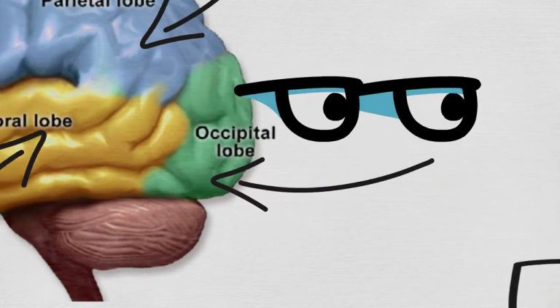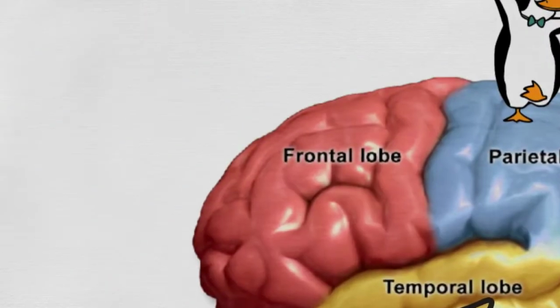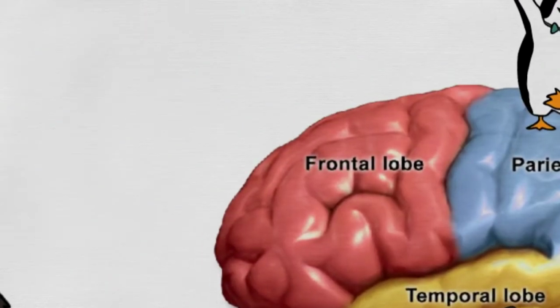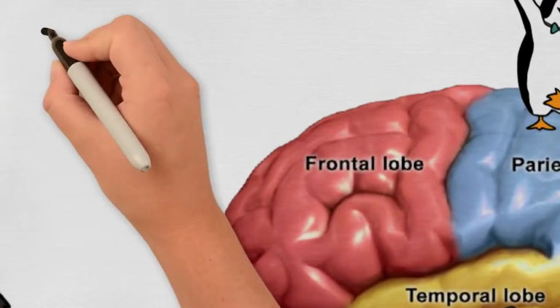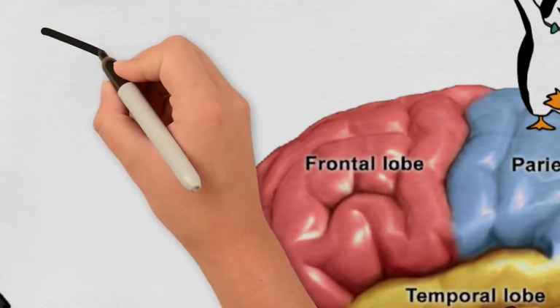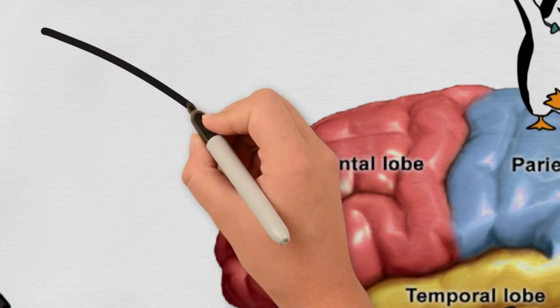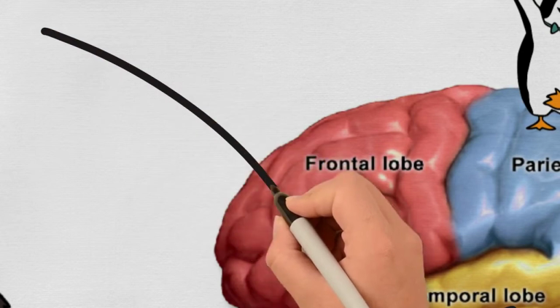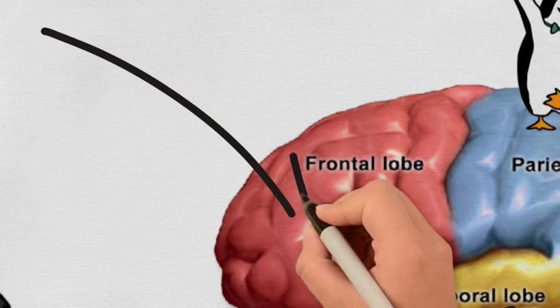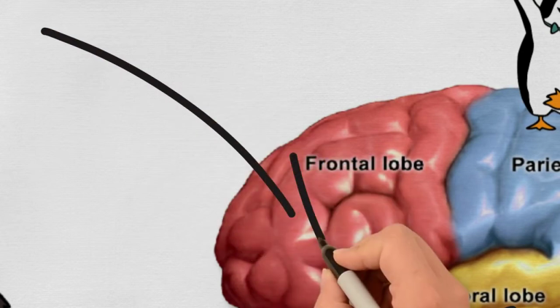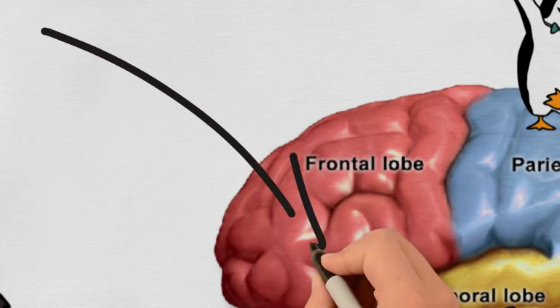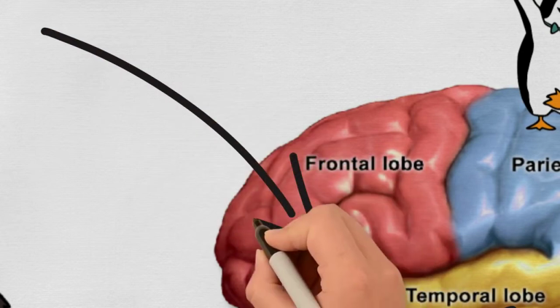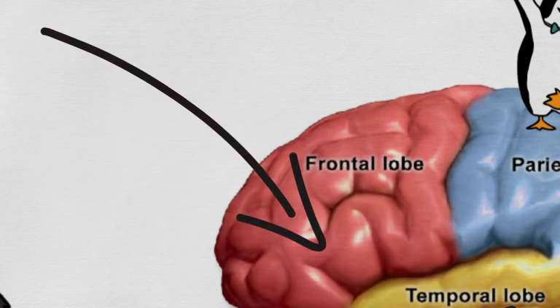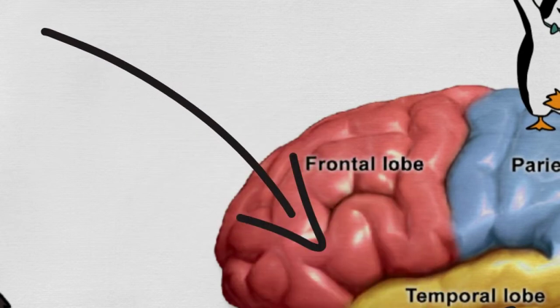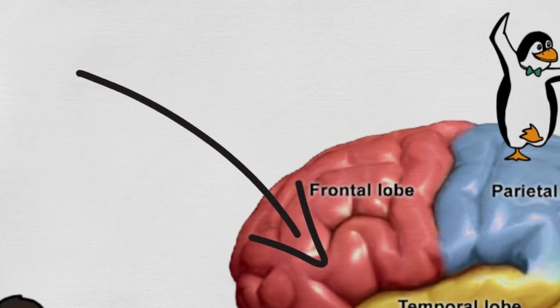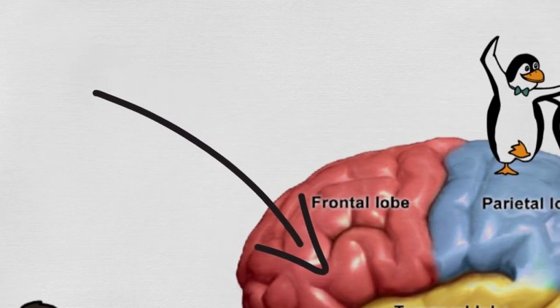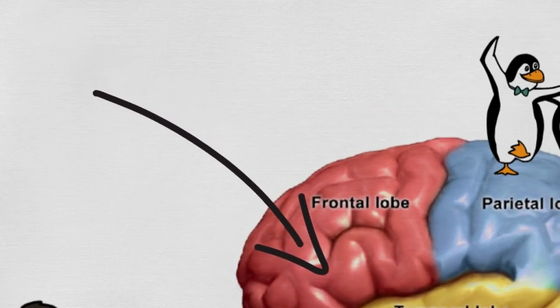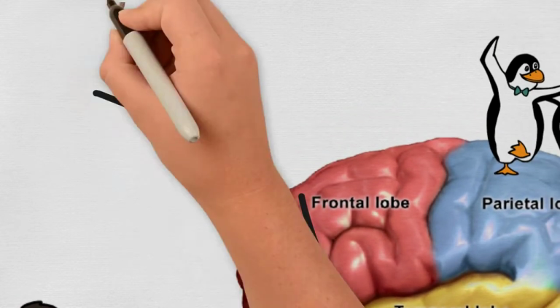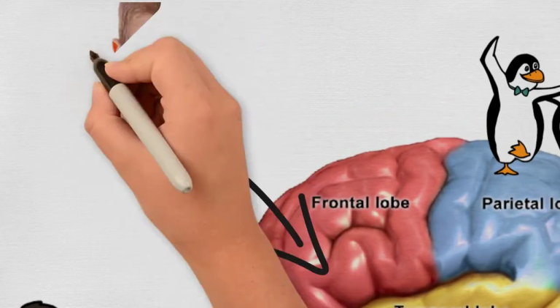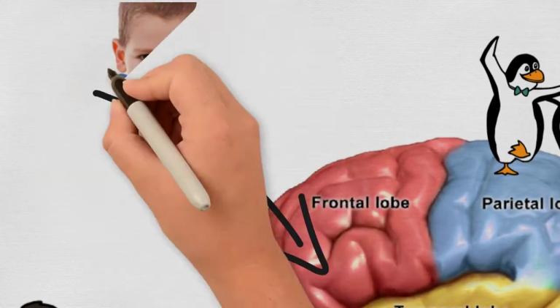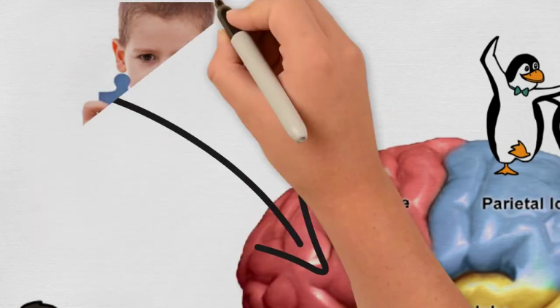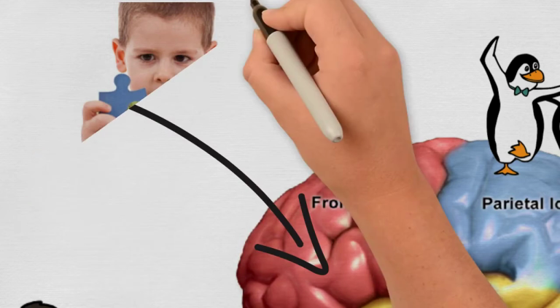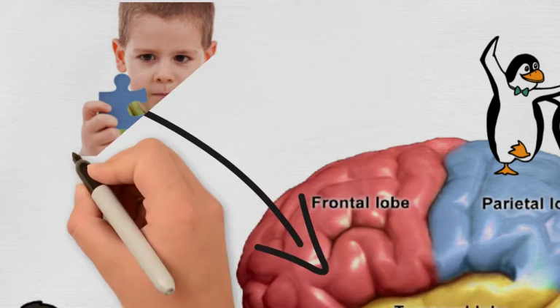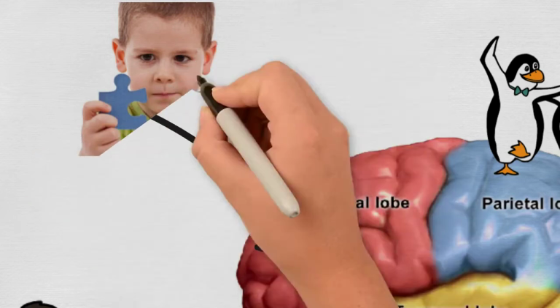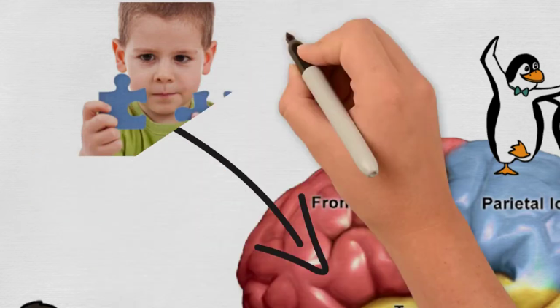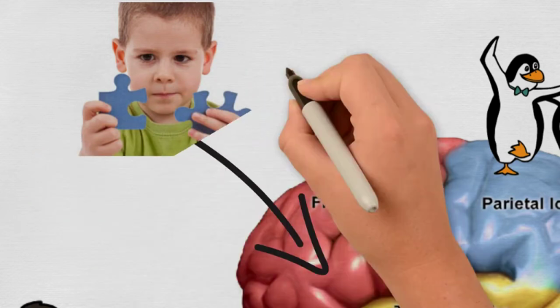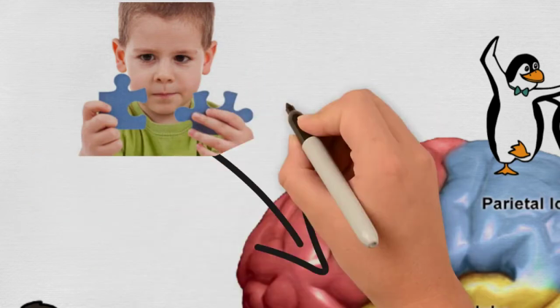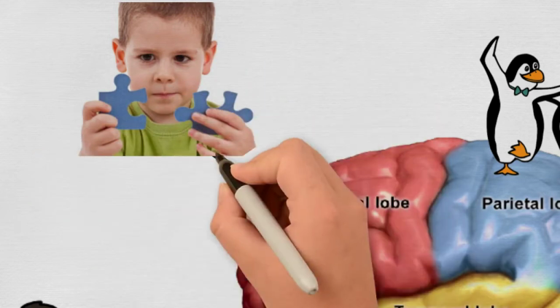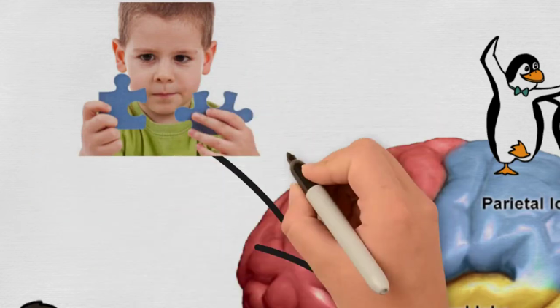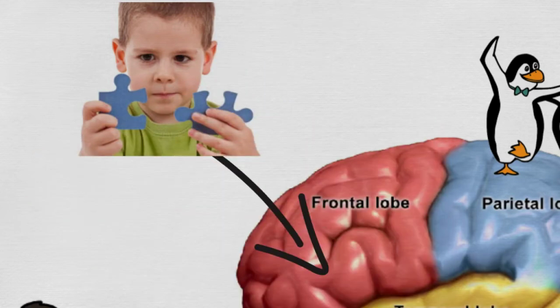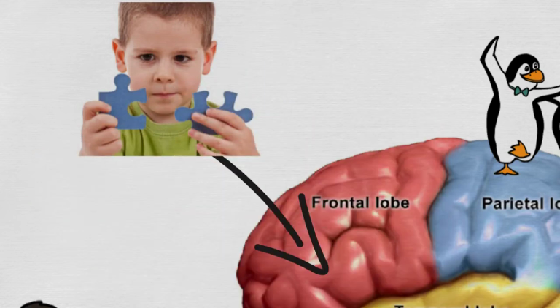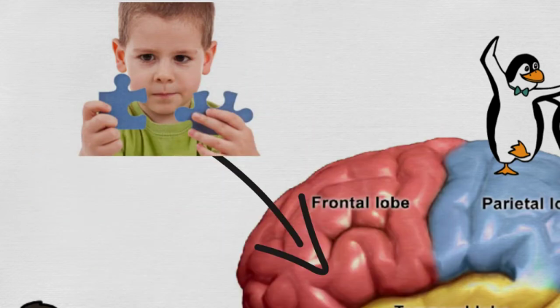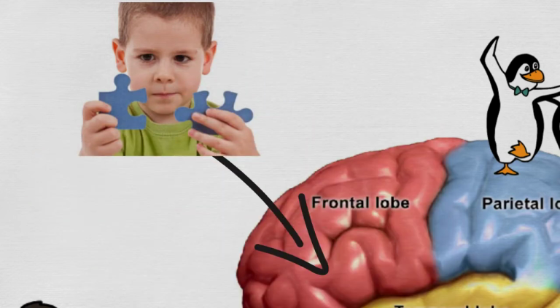The occipital lobe is vital for visual perceptions. And finally, the frontal lobe, located right at the front, is where reasoning happens. It is also where you develop and refine your motor skills and expressive language.